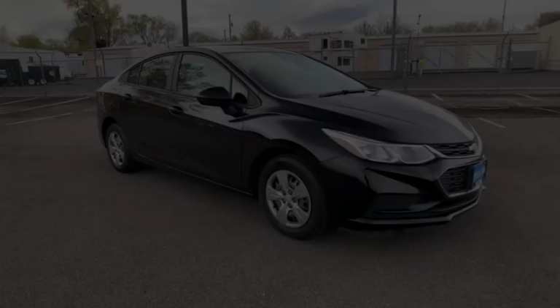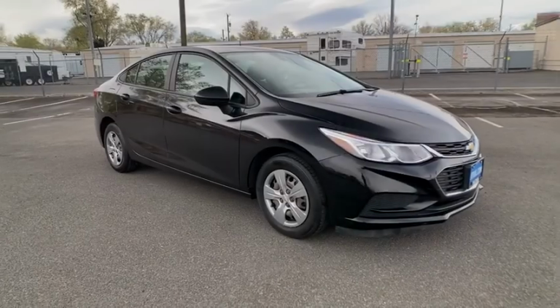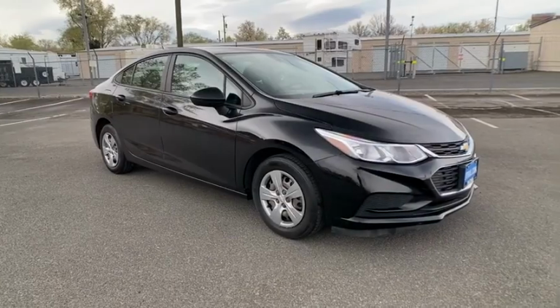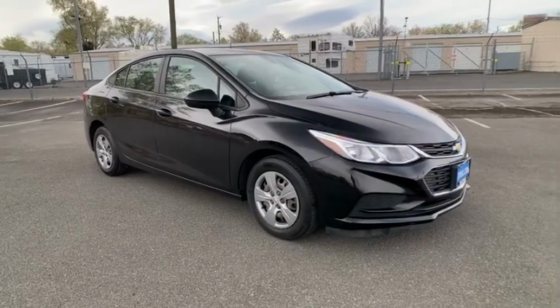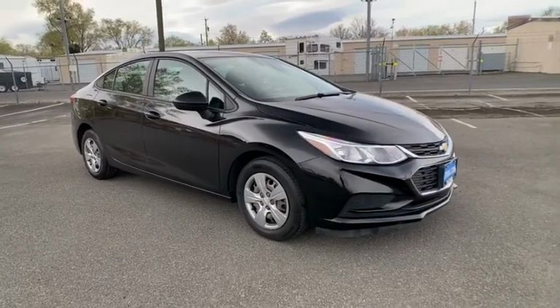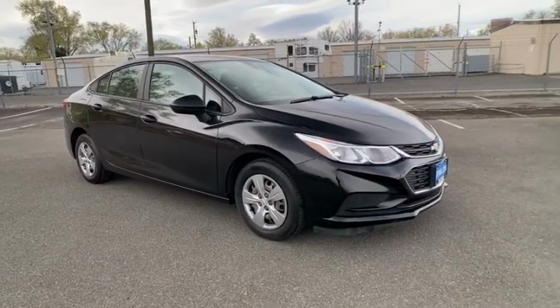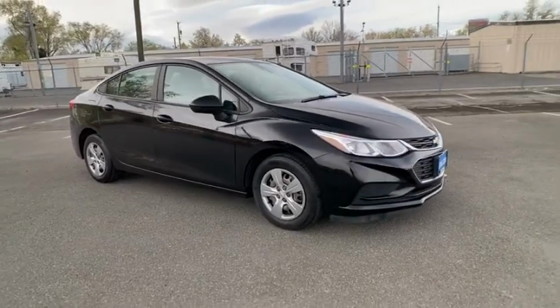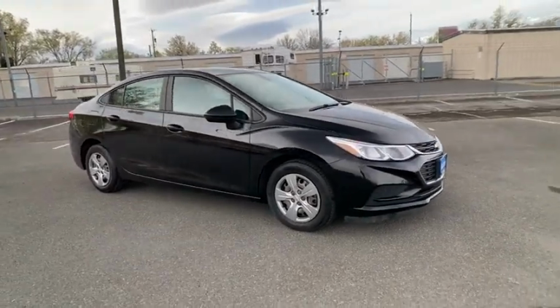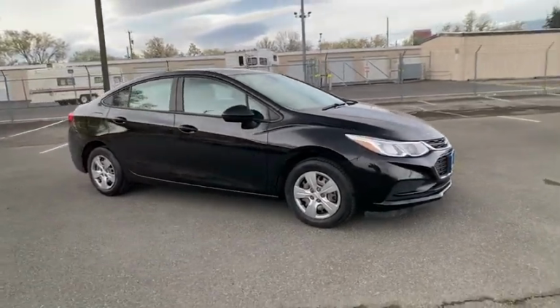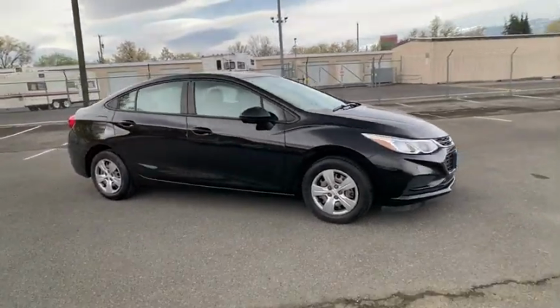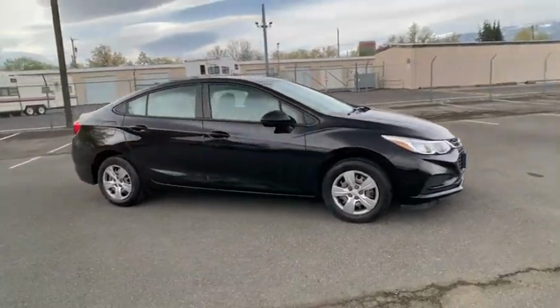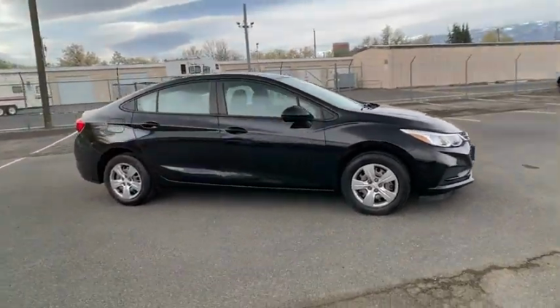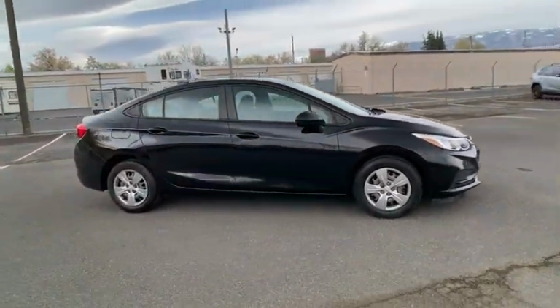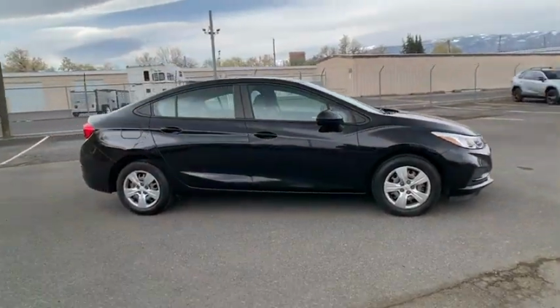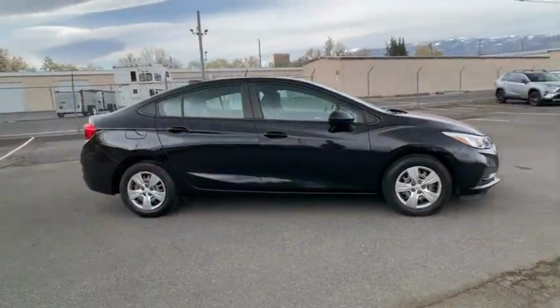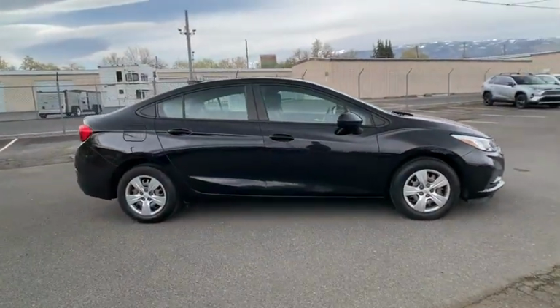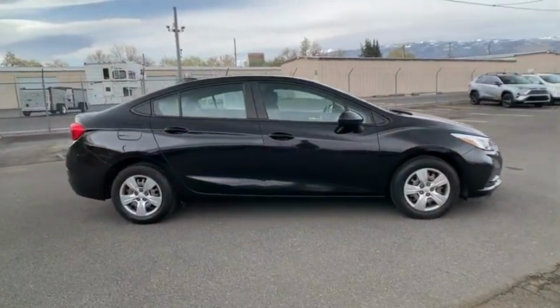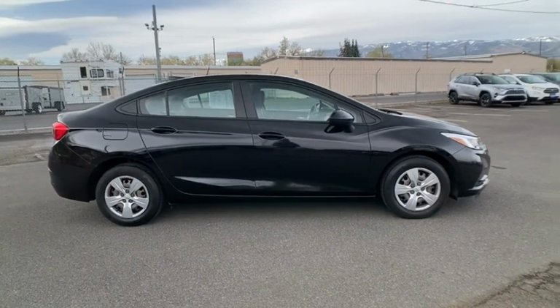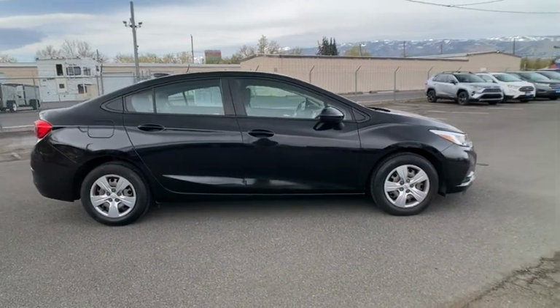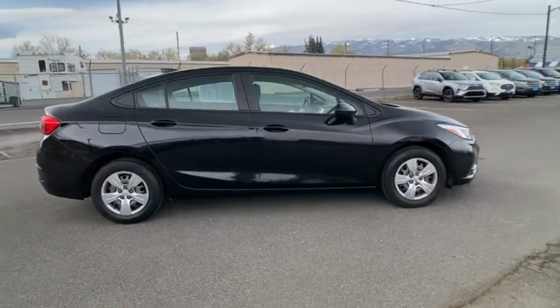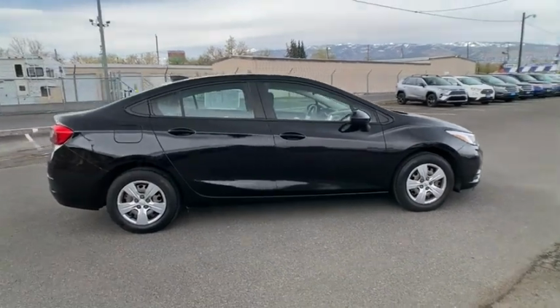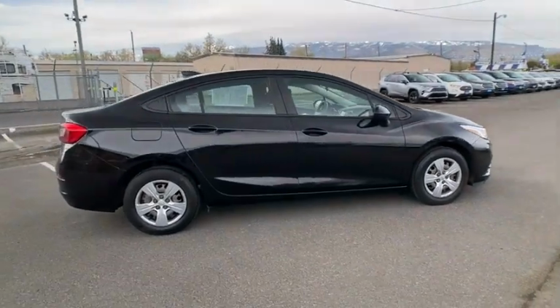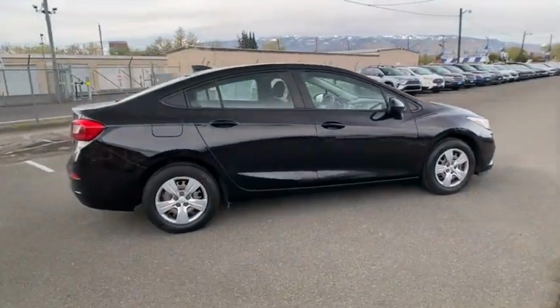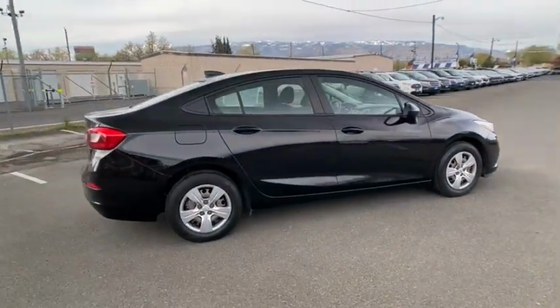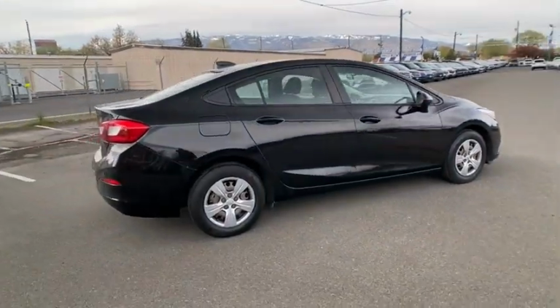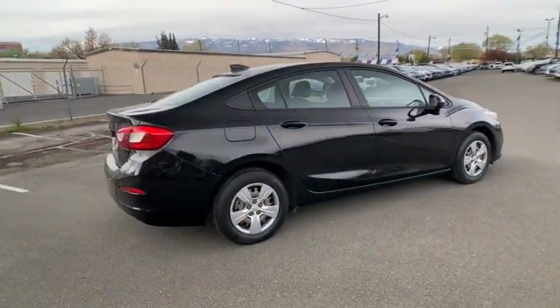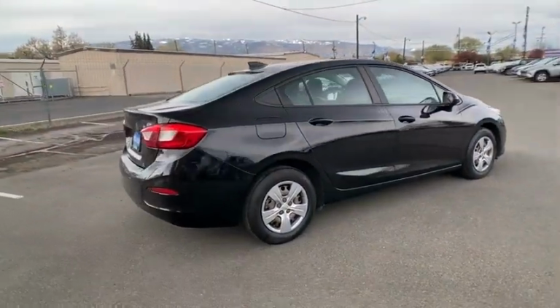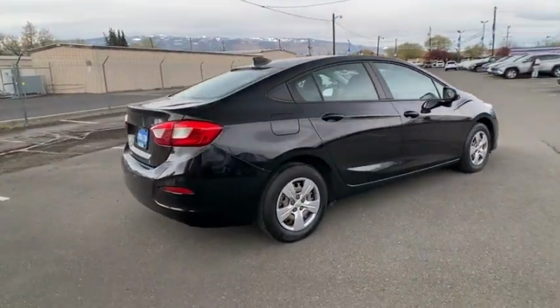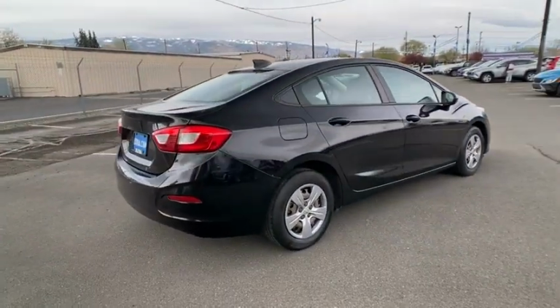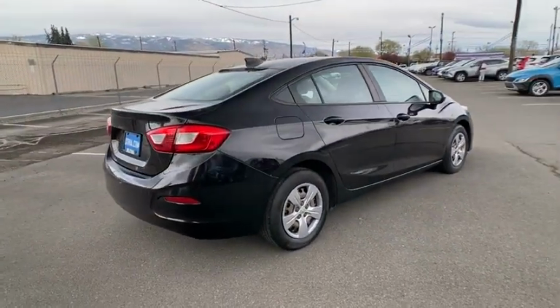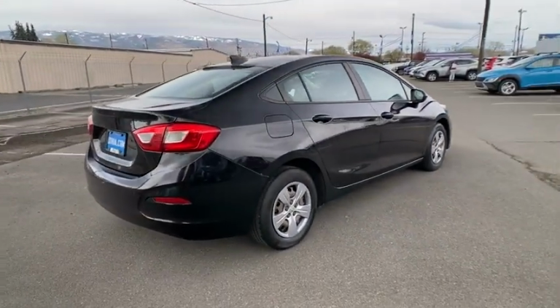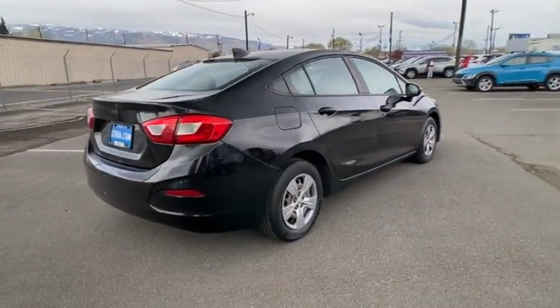We are pleased to show you the 2018 Chevrolet Cruze. The Cruze Blueprint calls for more than you'd expect. This vehicle has less than 55,000 miles.